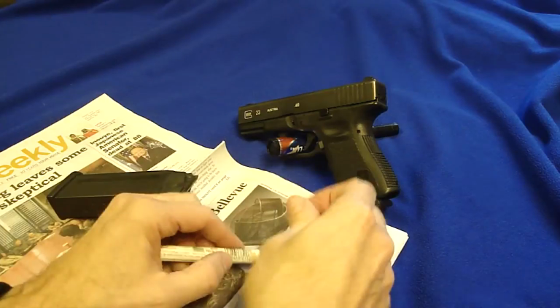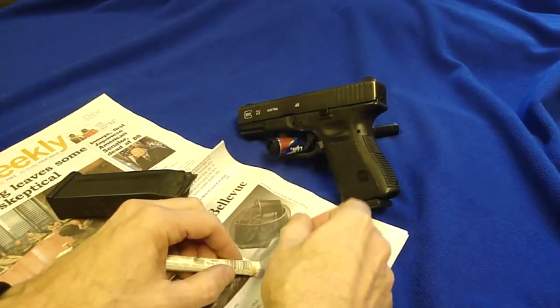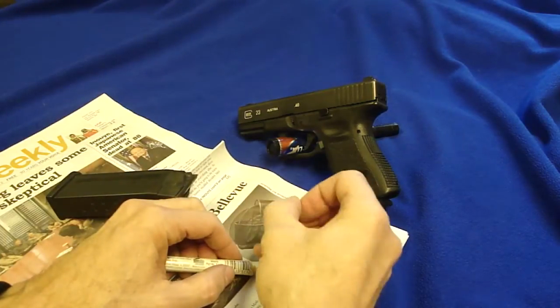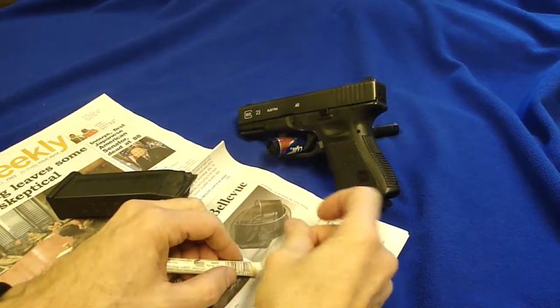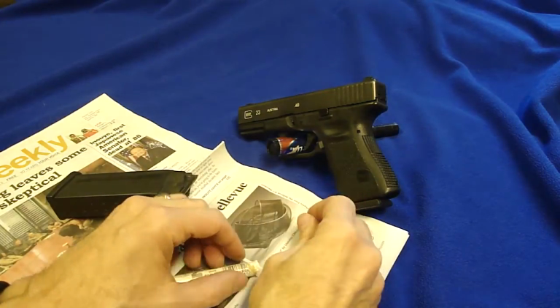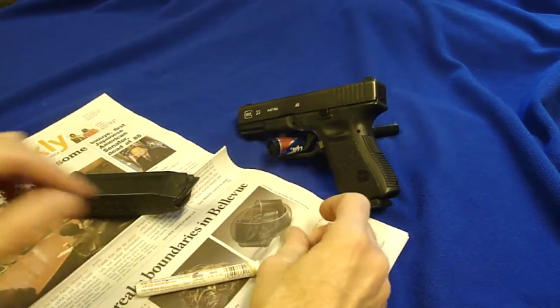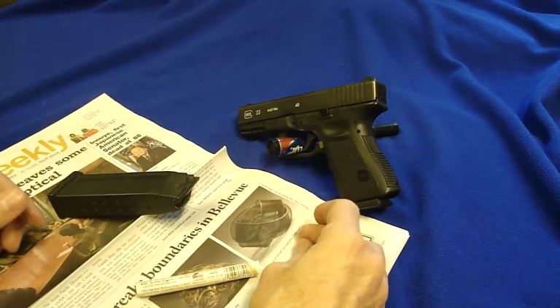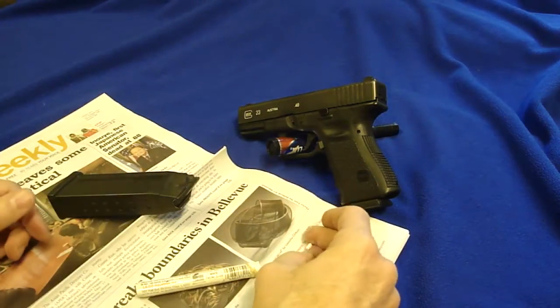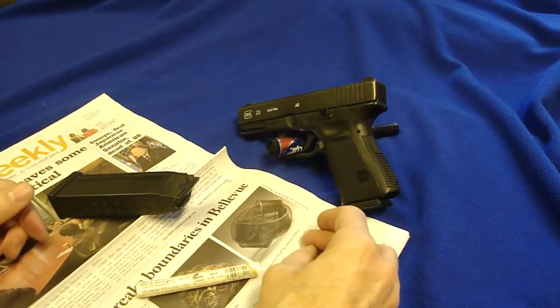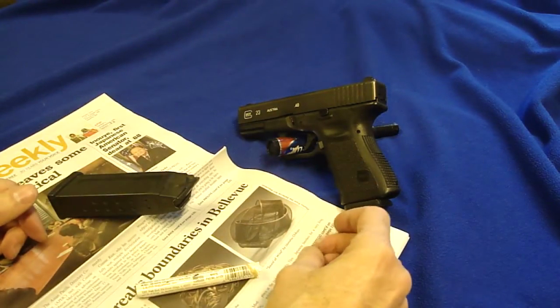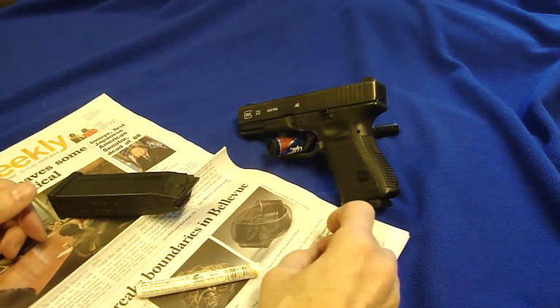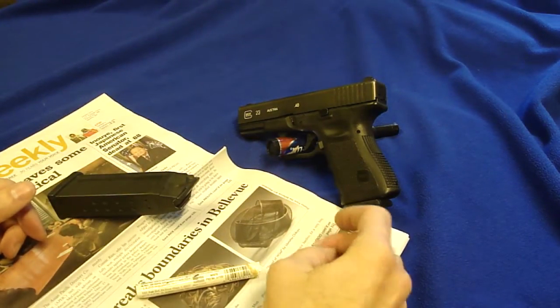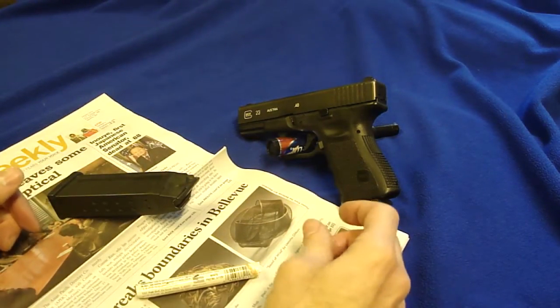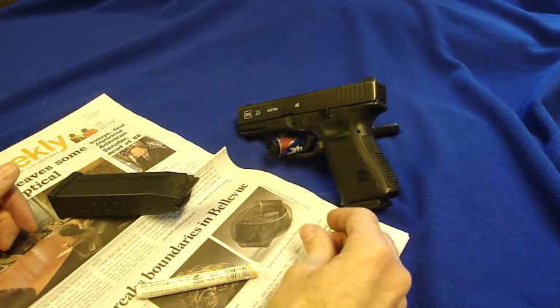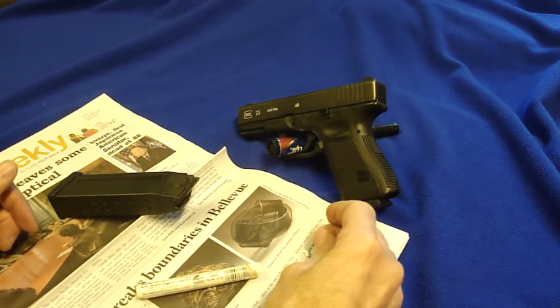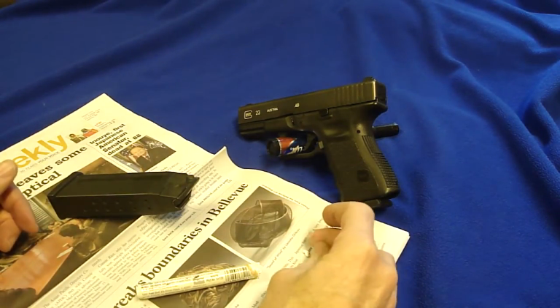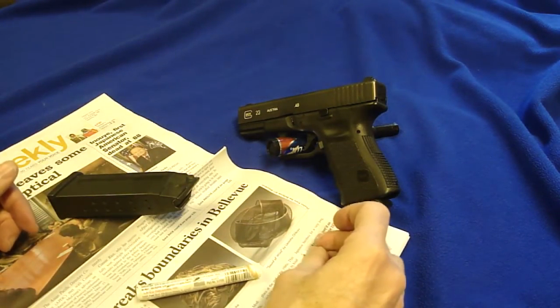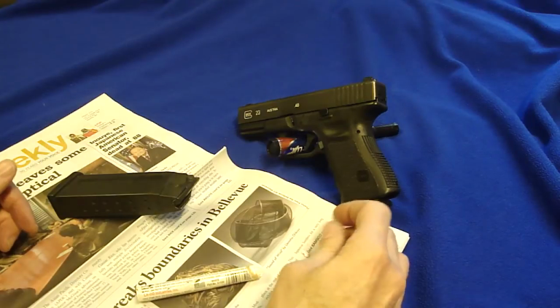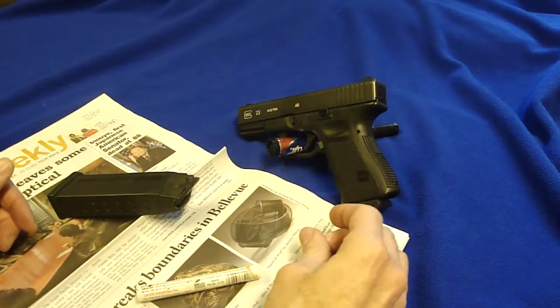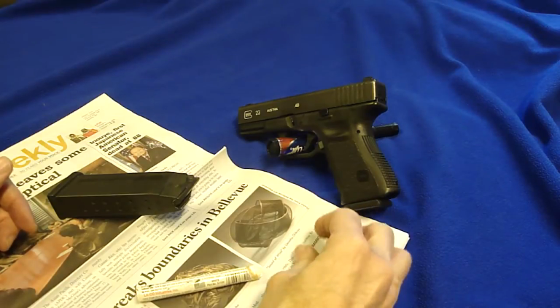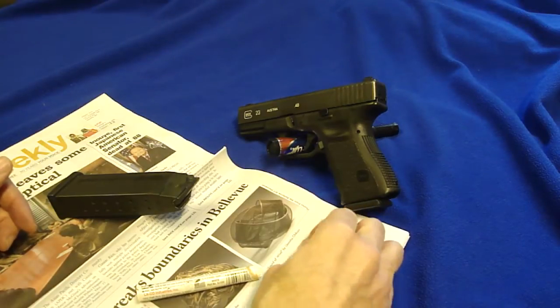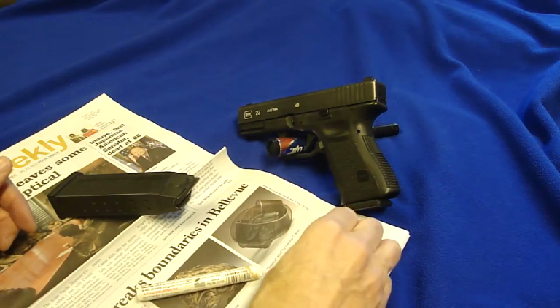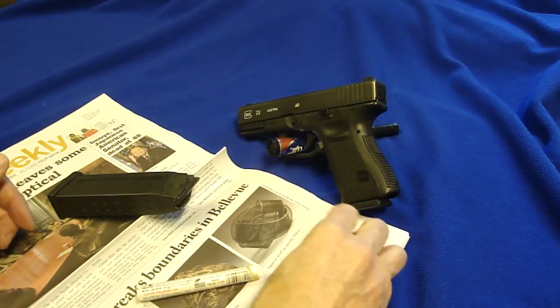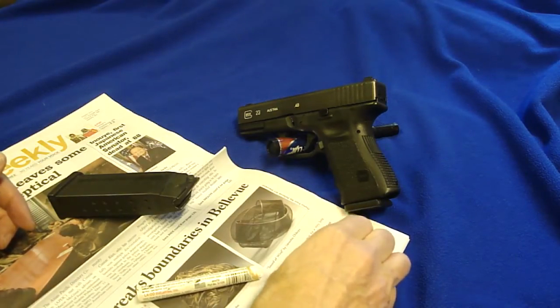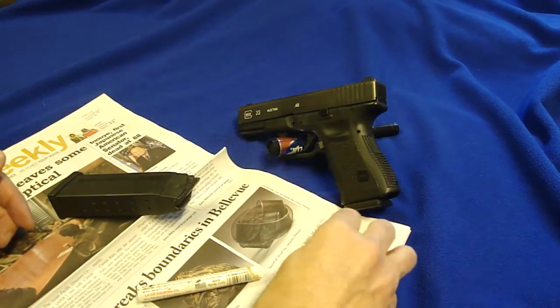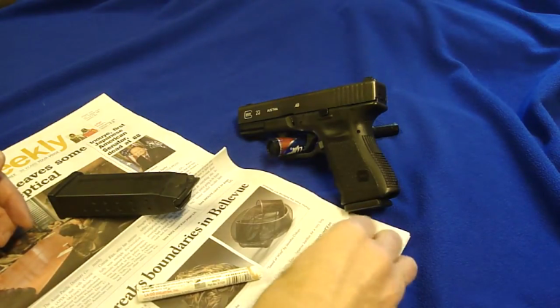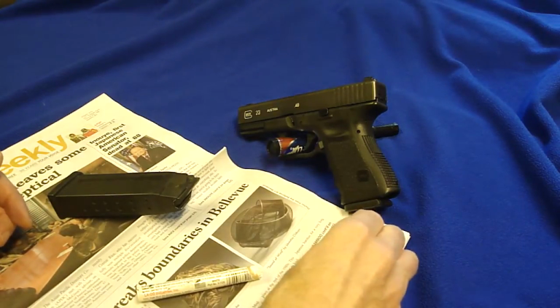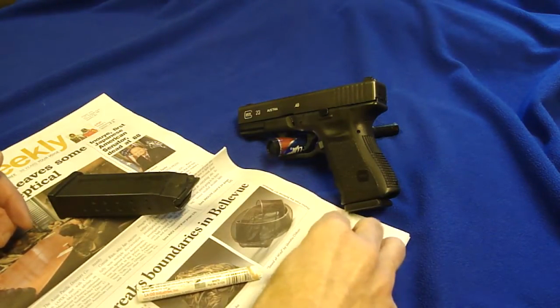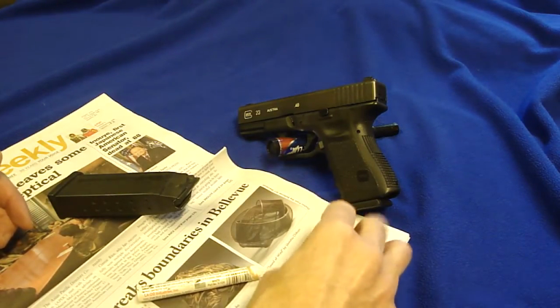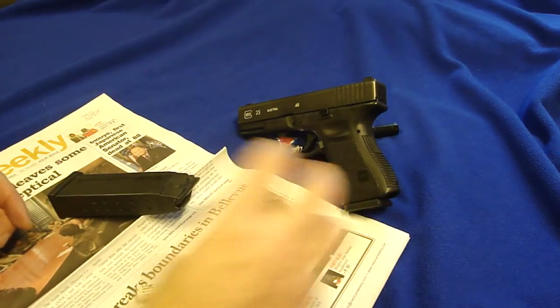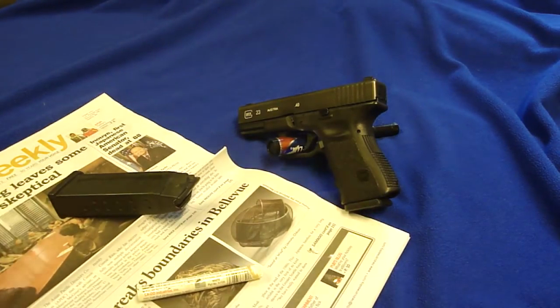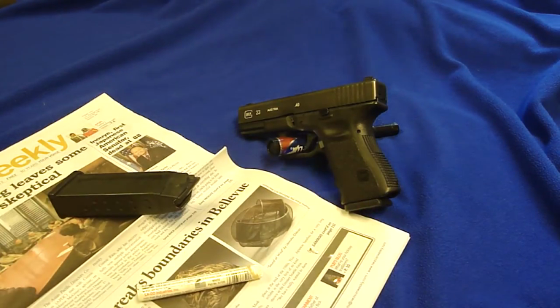If you have a shallow roll mark it's not going to hold very long. The Glock happens to have very deep roll marks and it lasts pretty long.